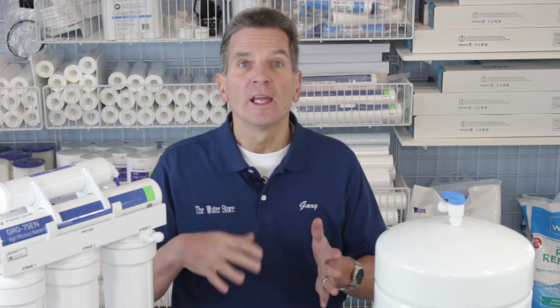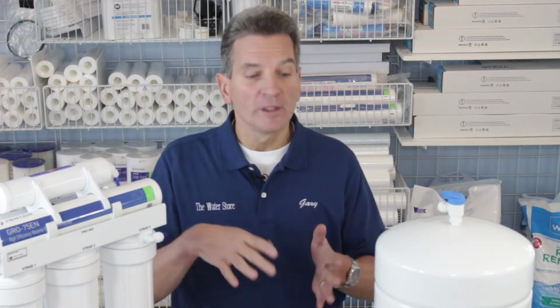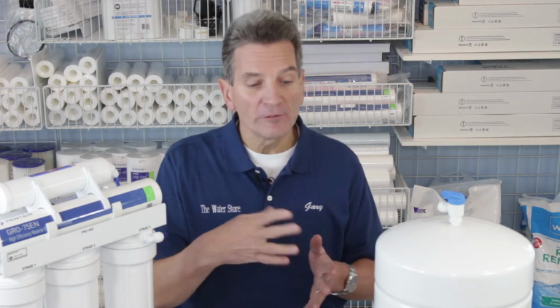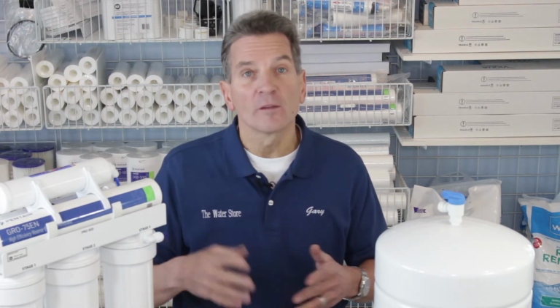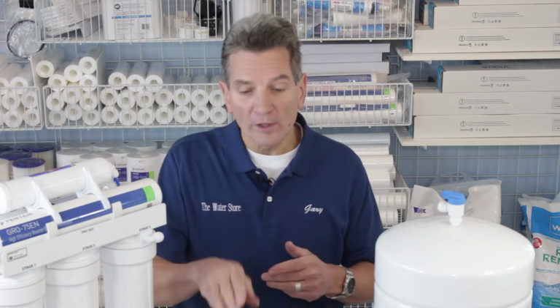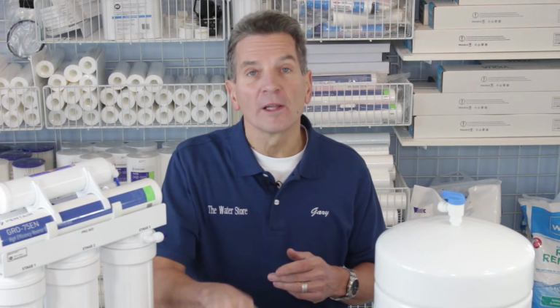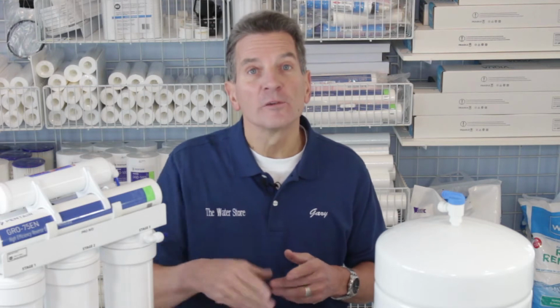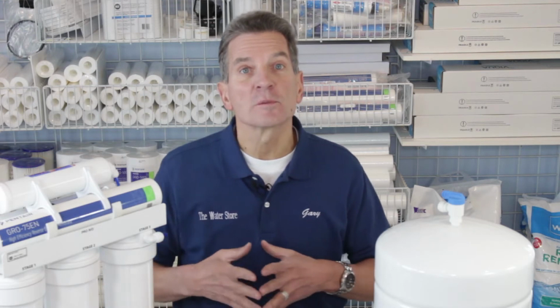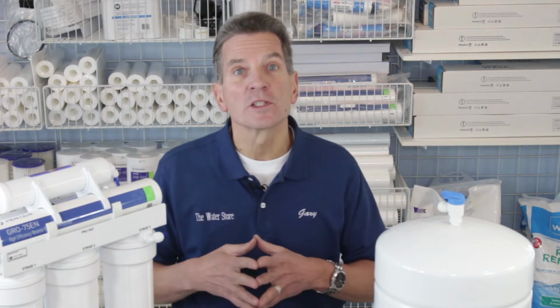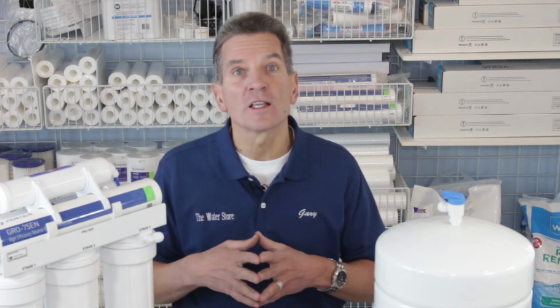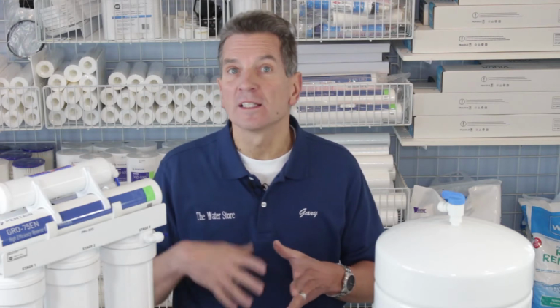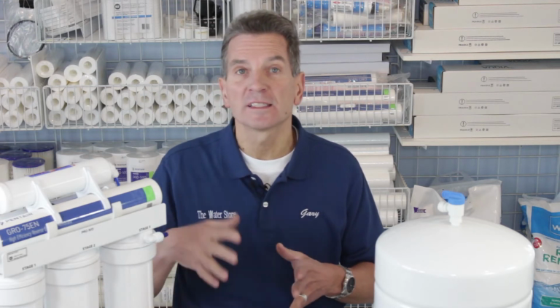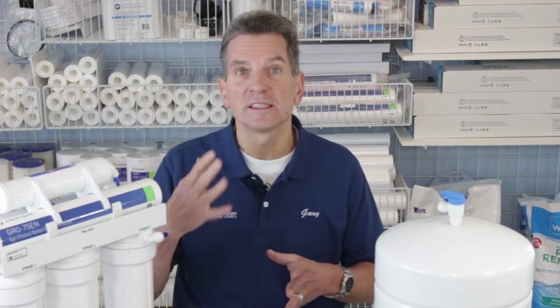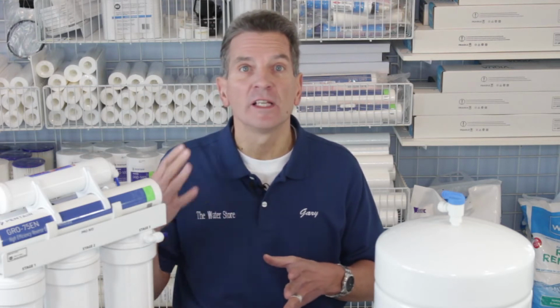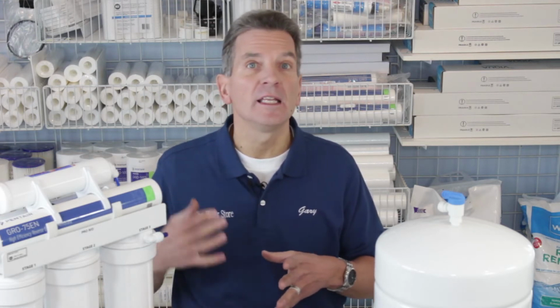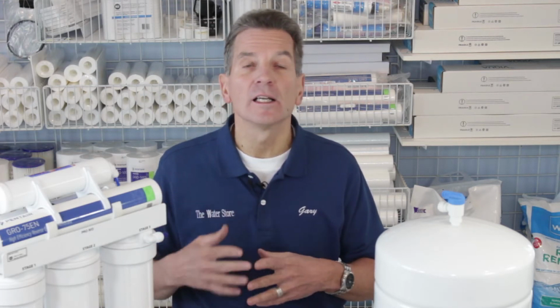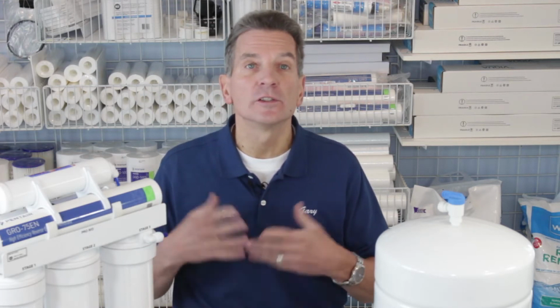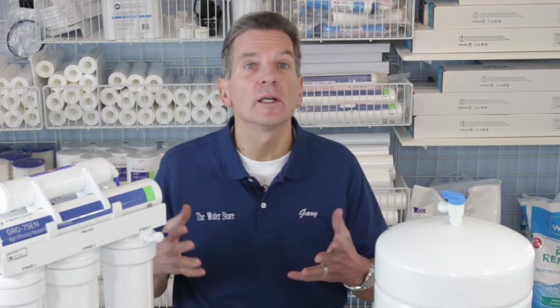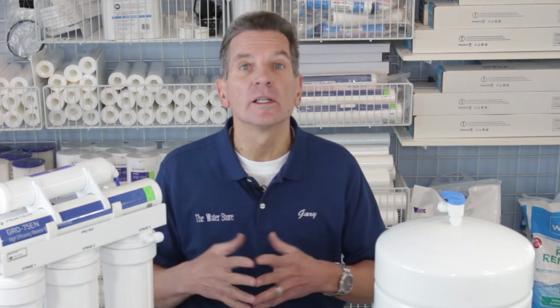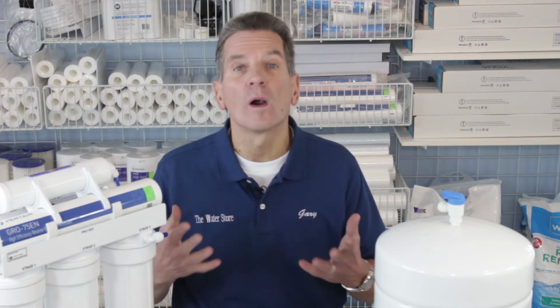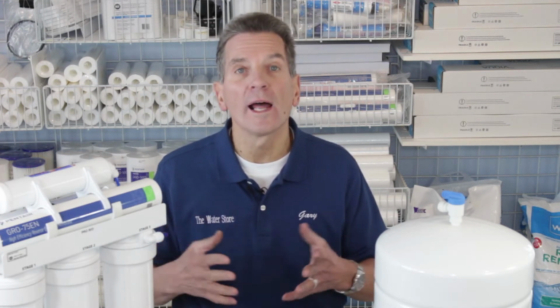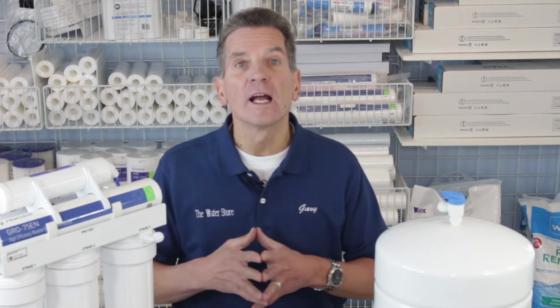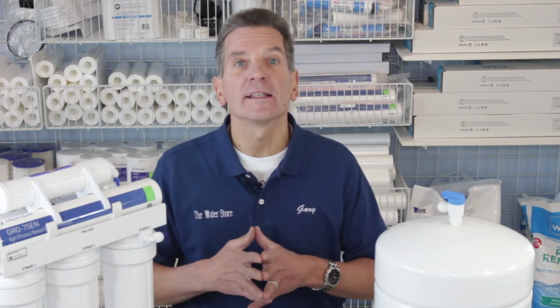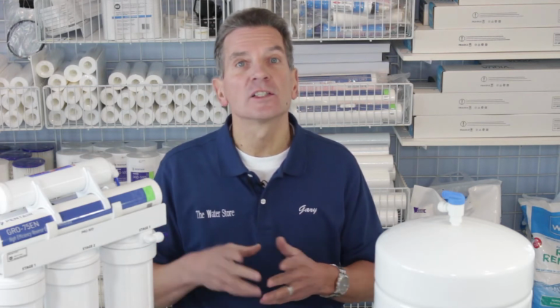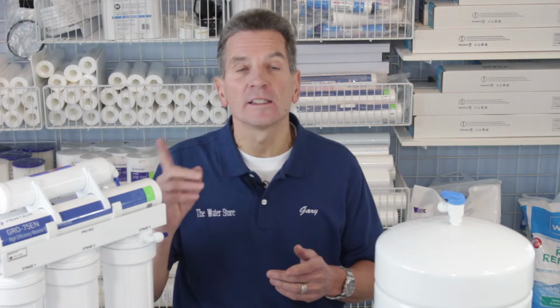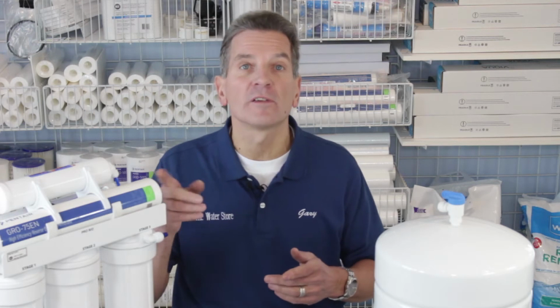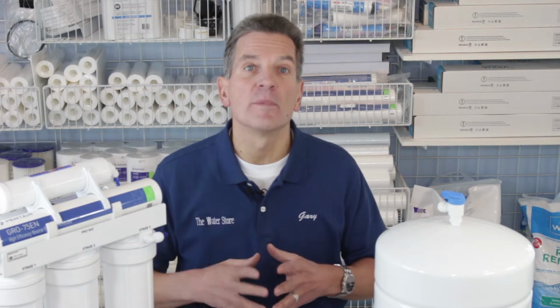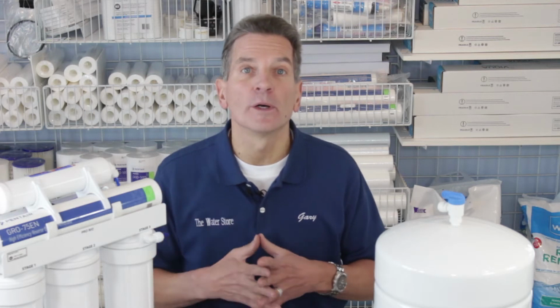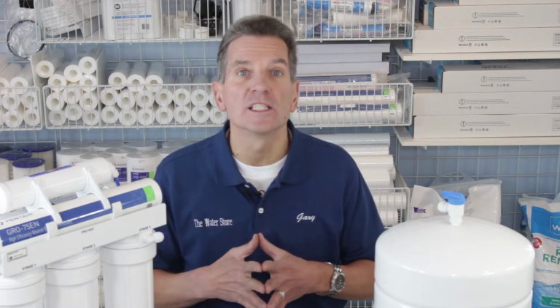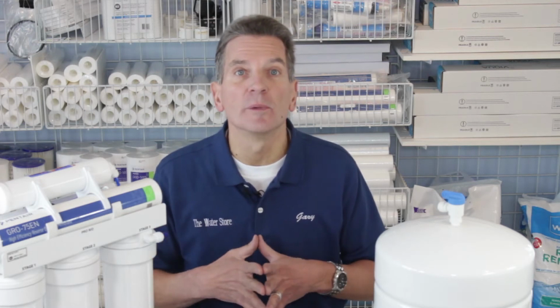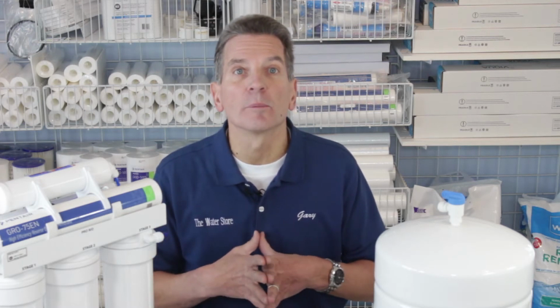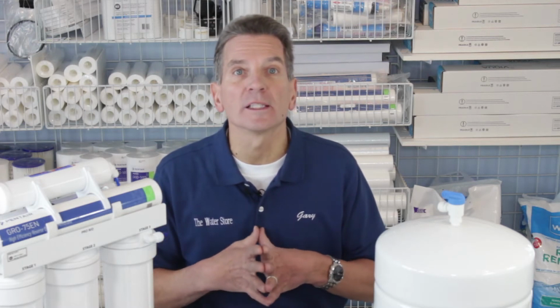If the water coming out of the reverse osmosis faucet is 60, 70, 80, 100, 200, or higher, that tells you that definitely the membrane needs to be replaced.